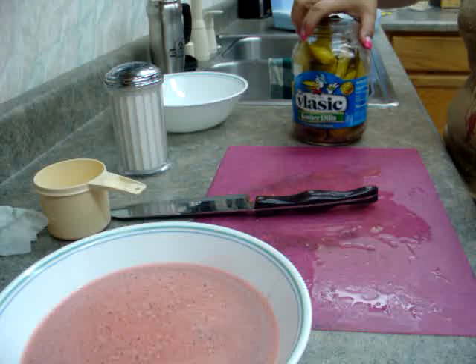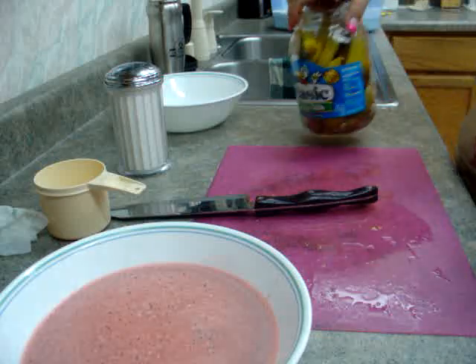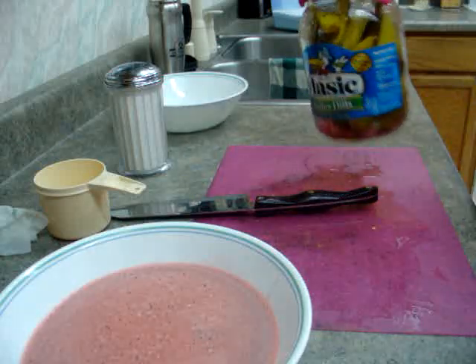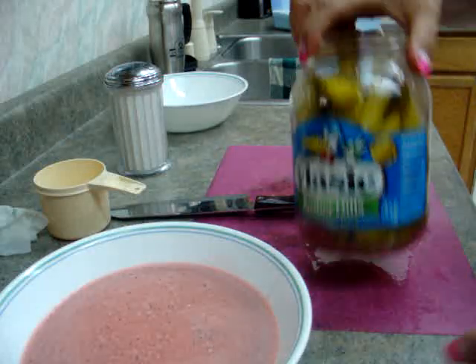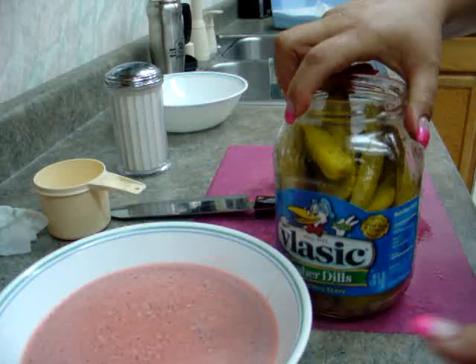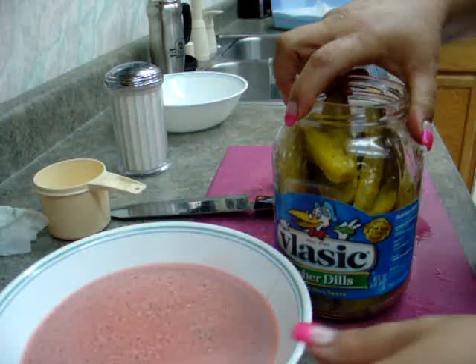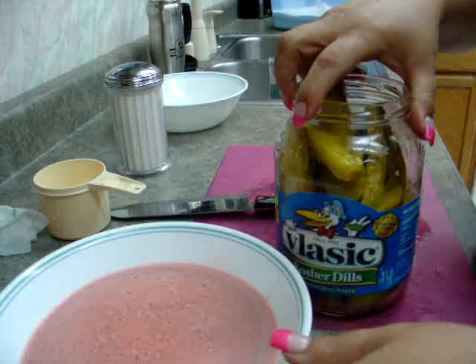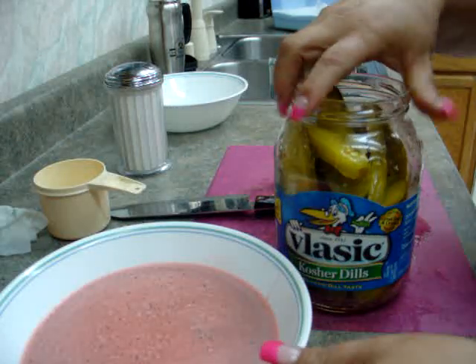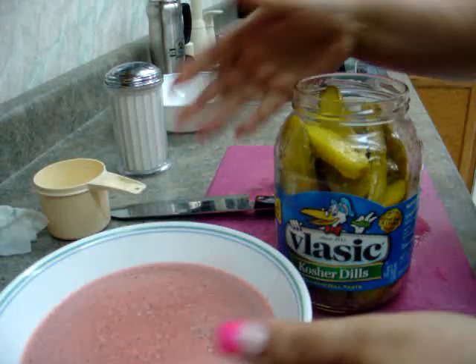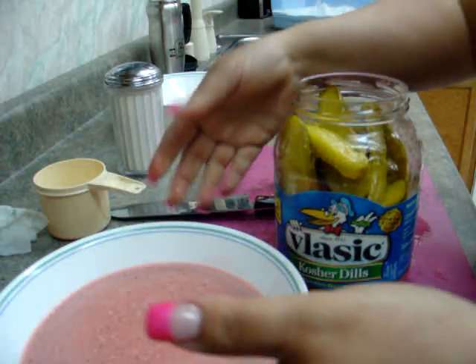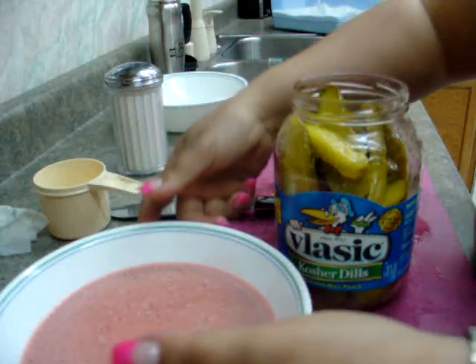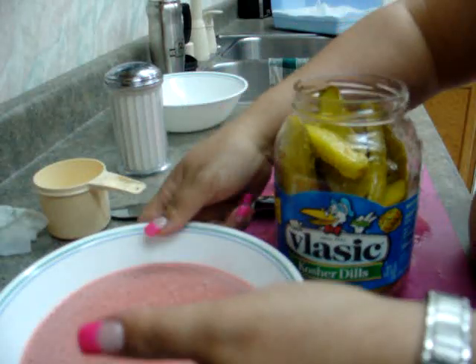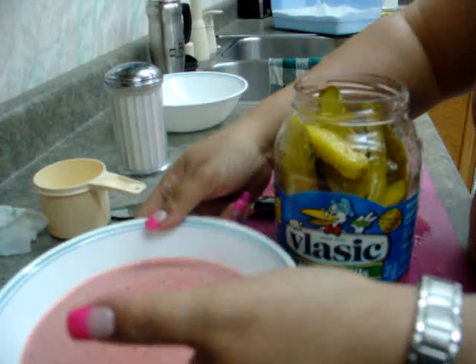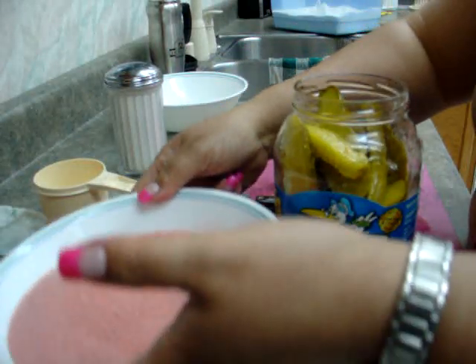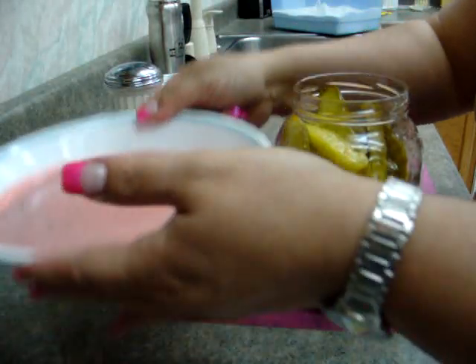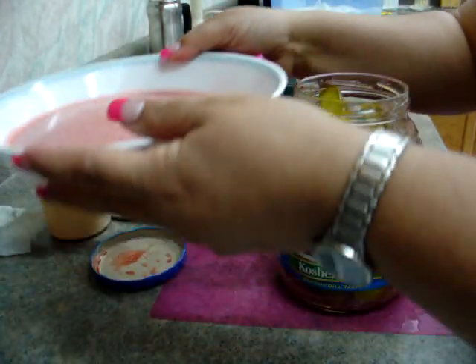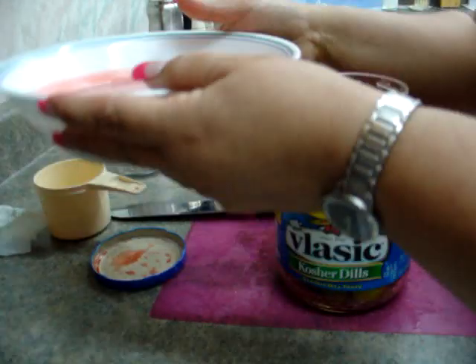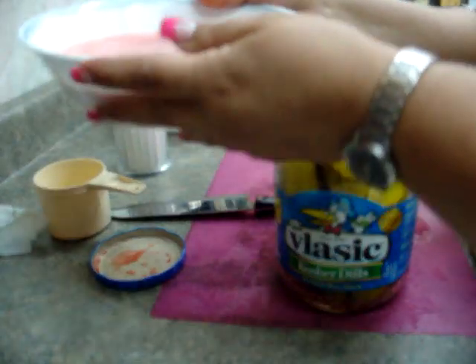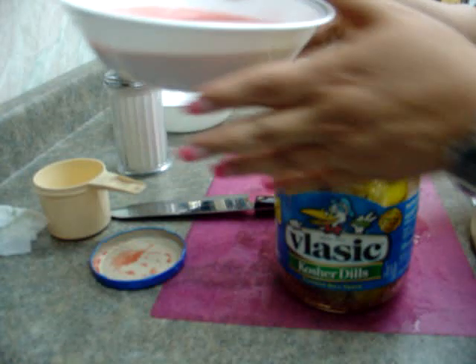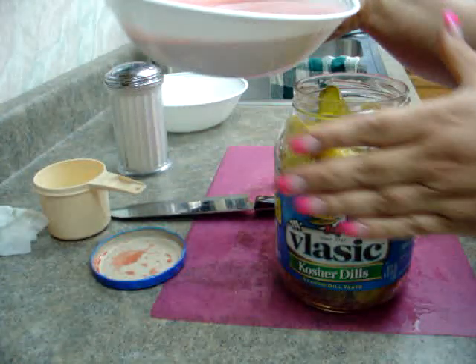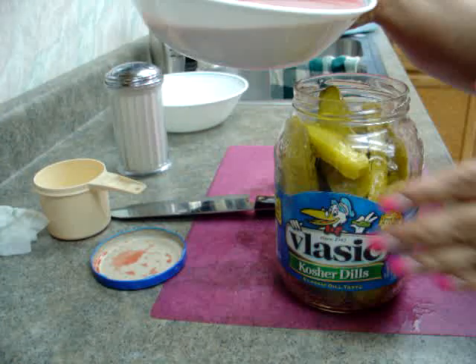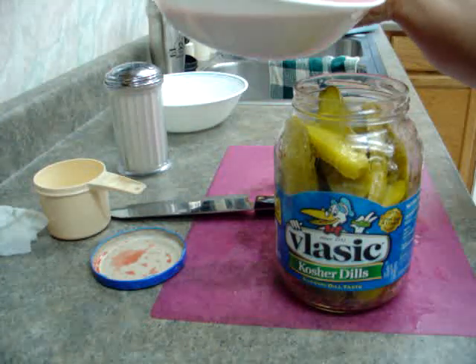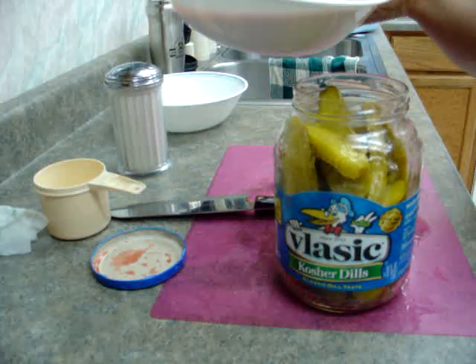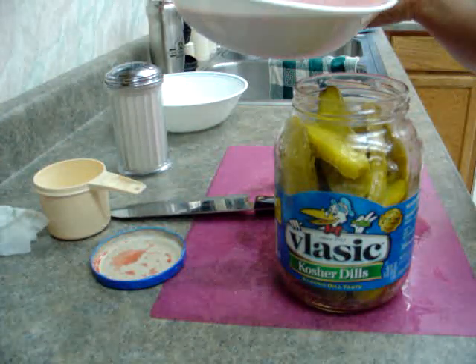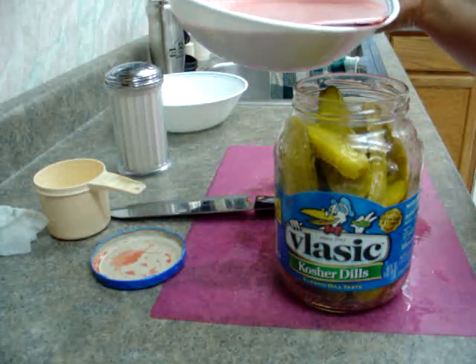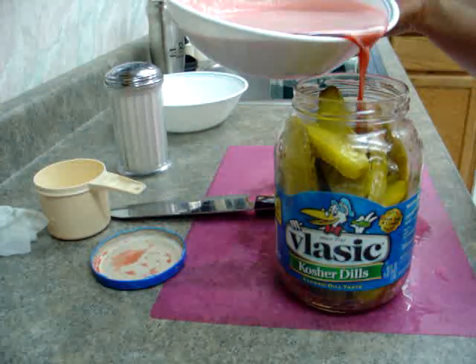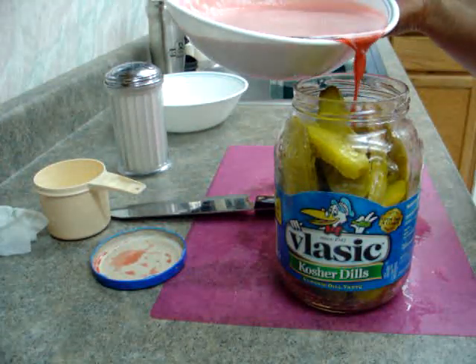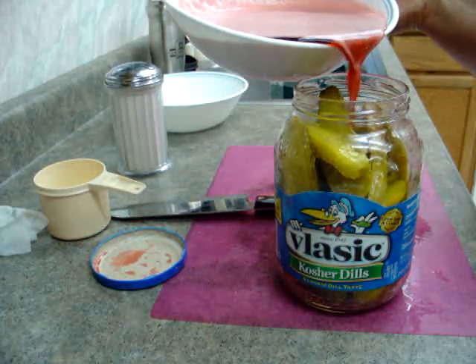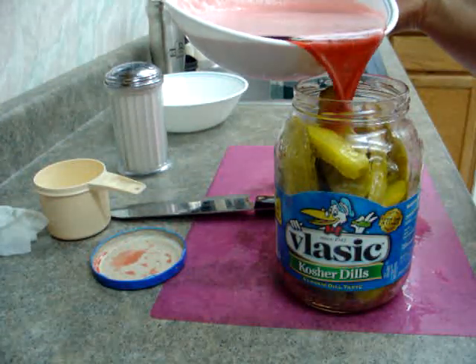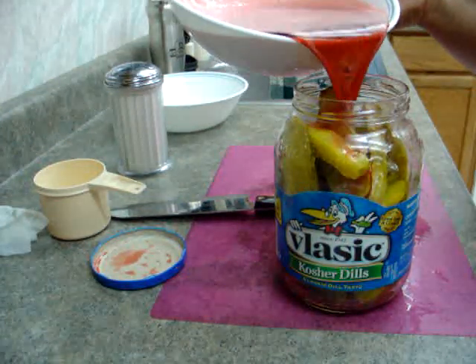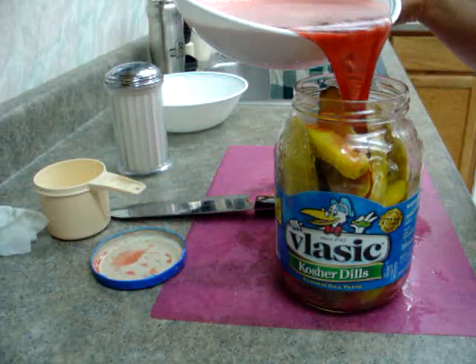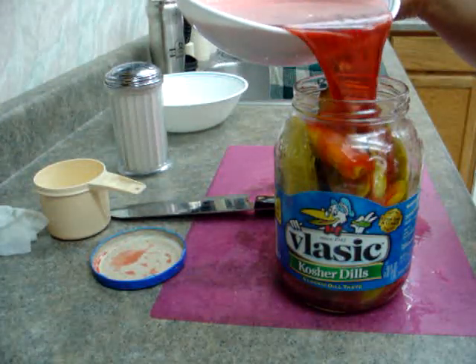I squished them all in there. I'm so going to make a mess — I can see this happening right now. I am, like, the biggest mess person.